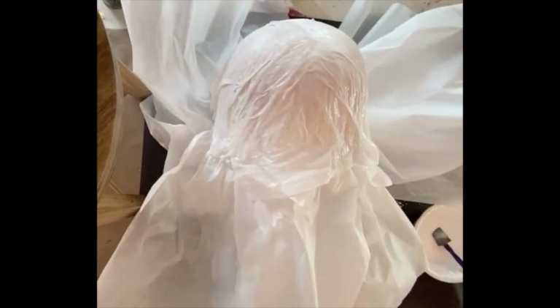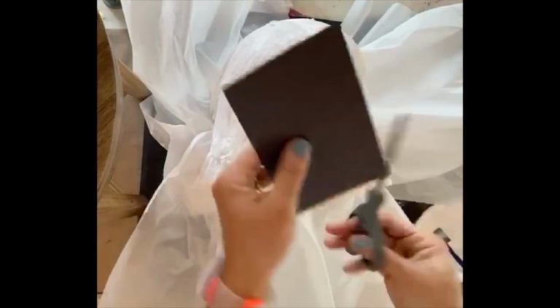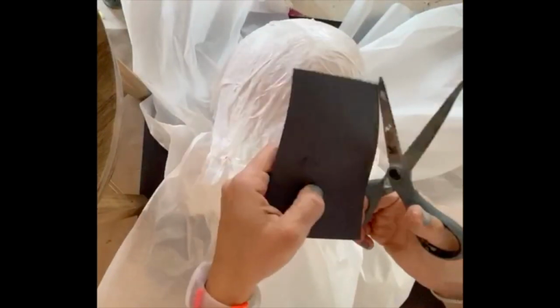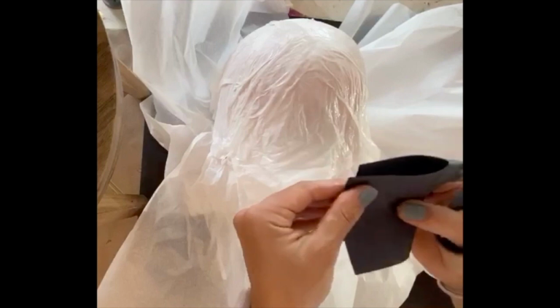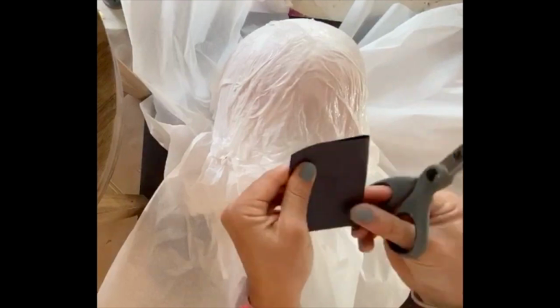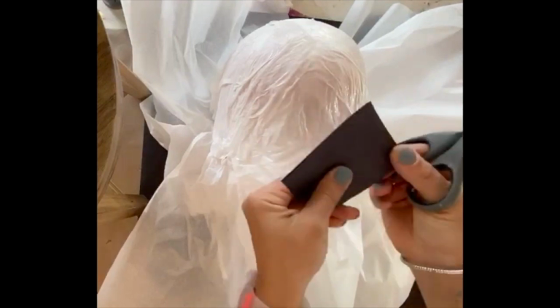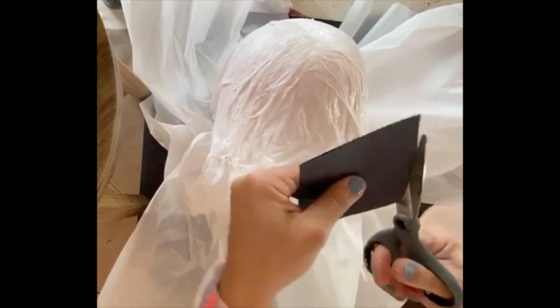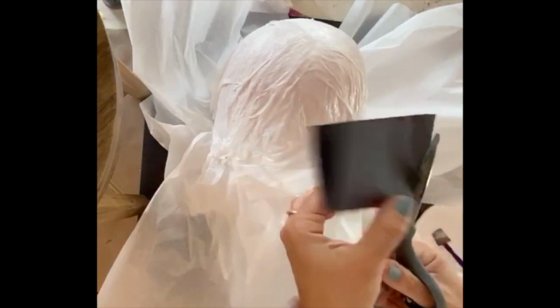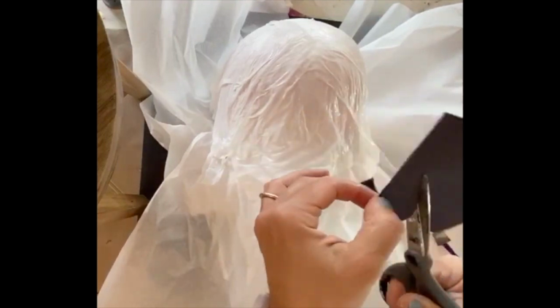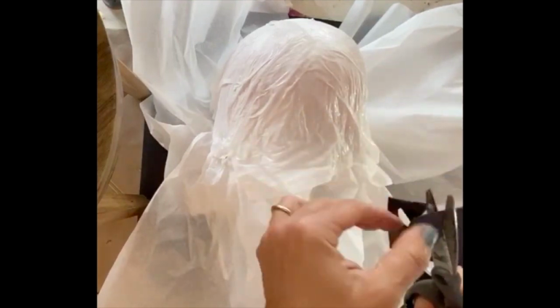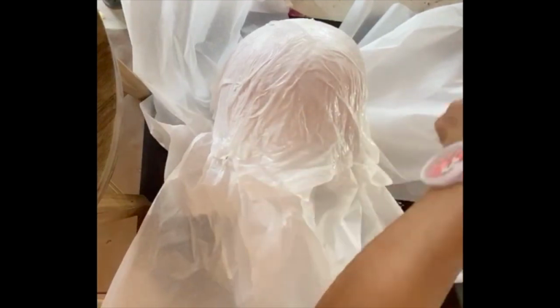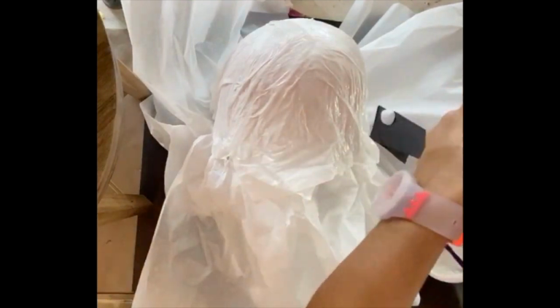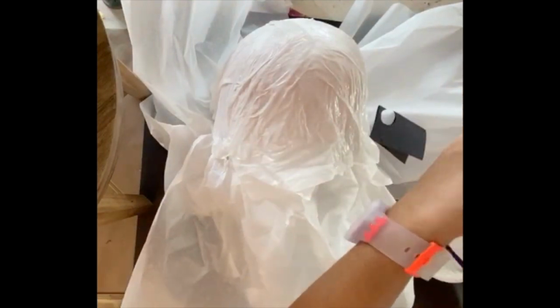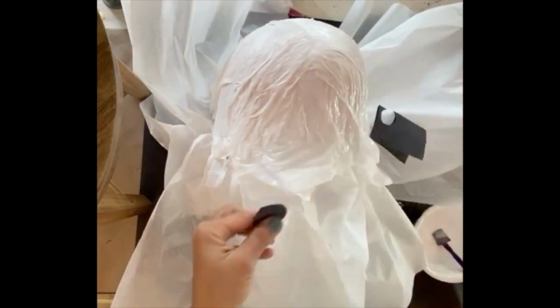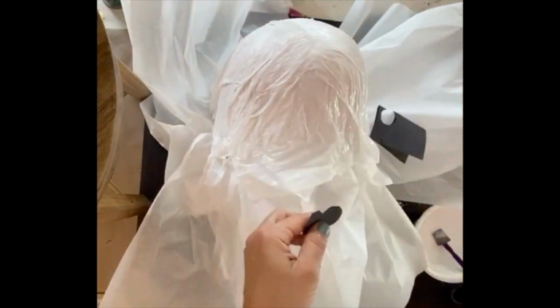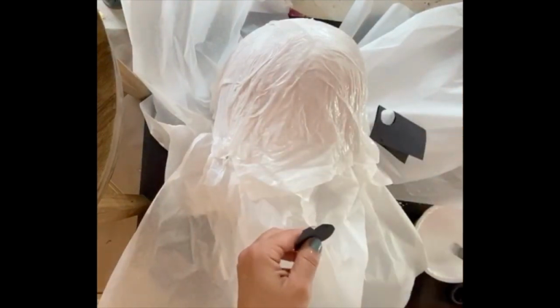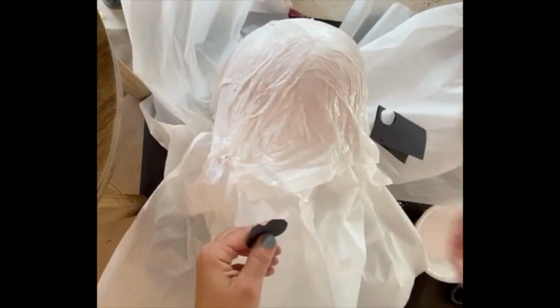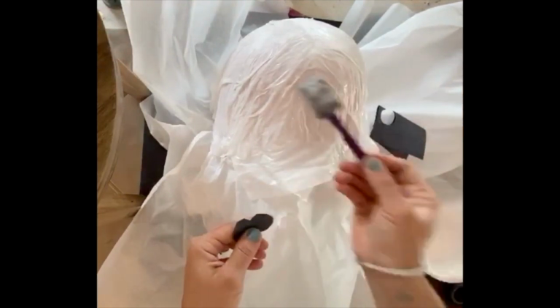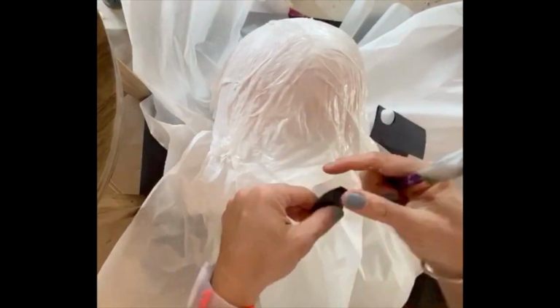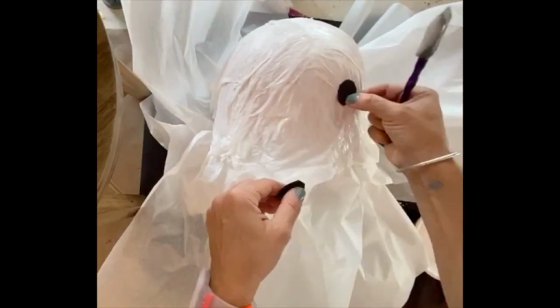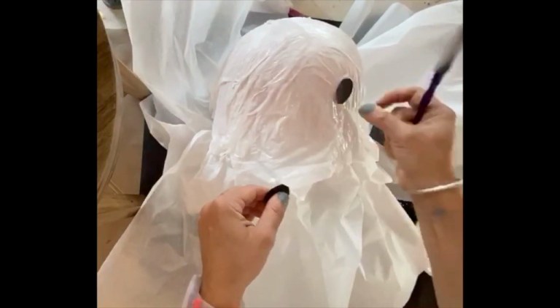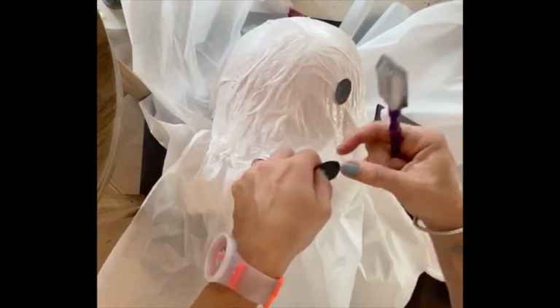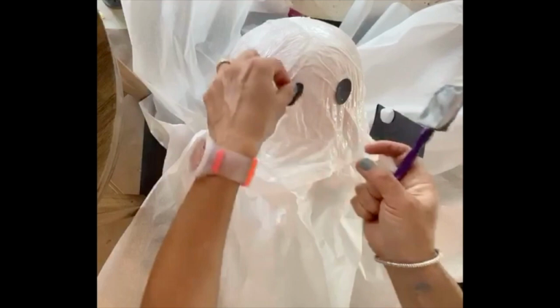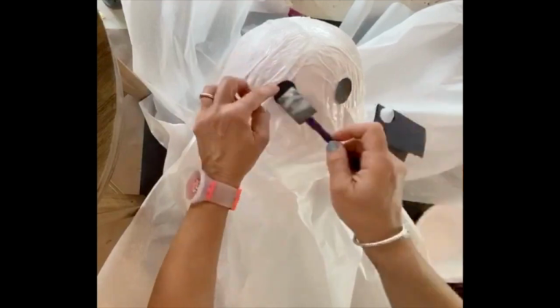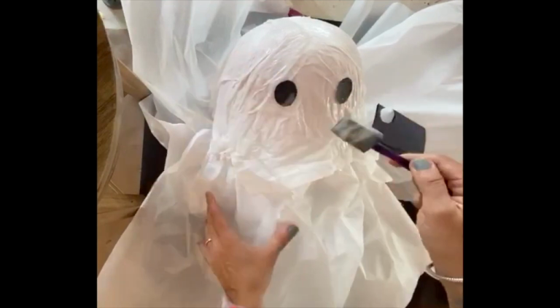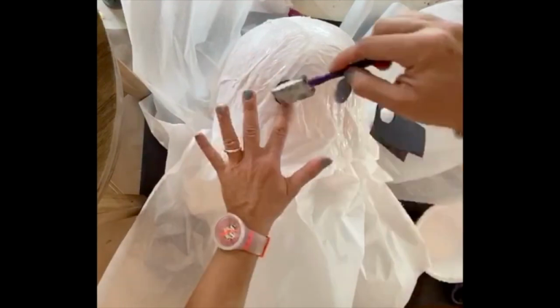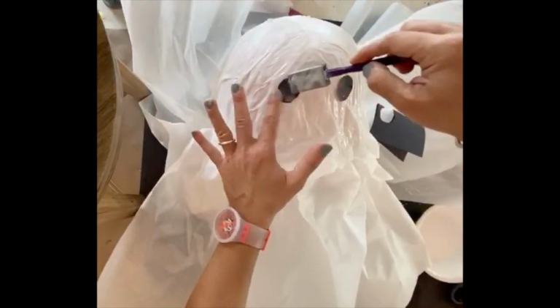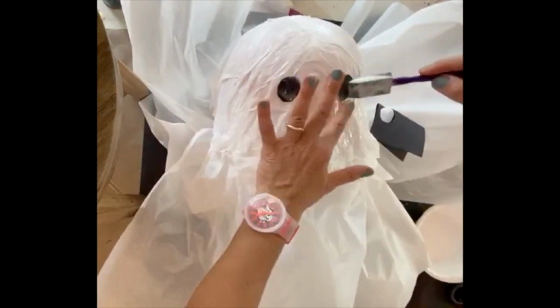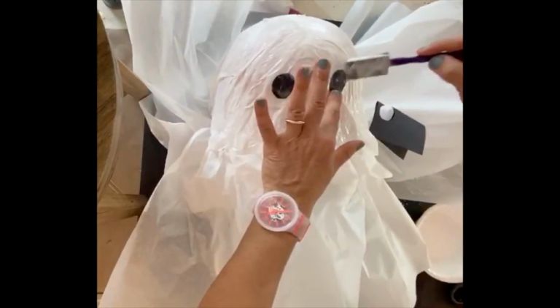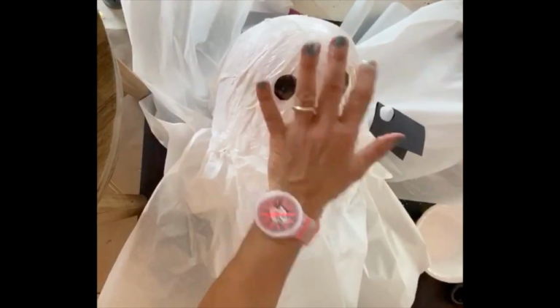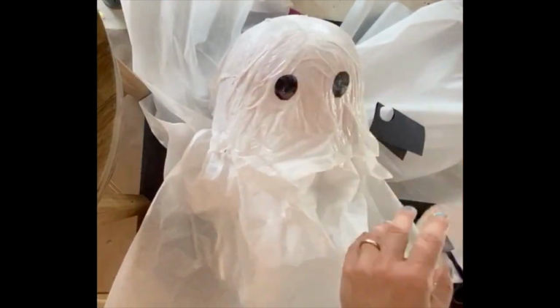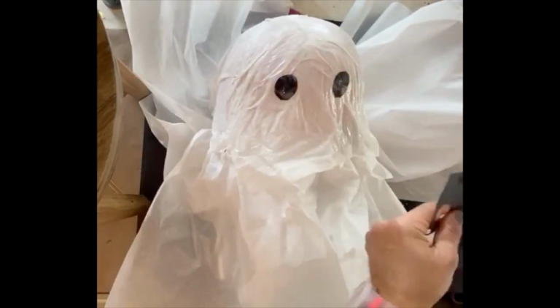Now it is time to add some facial features to your ghost. Take the black construction paper and cut out eyes and a mouth, and glue them onto the face of your ghost.